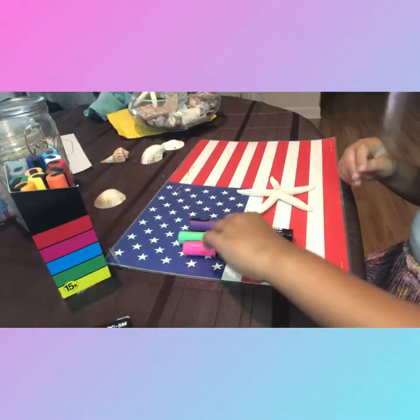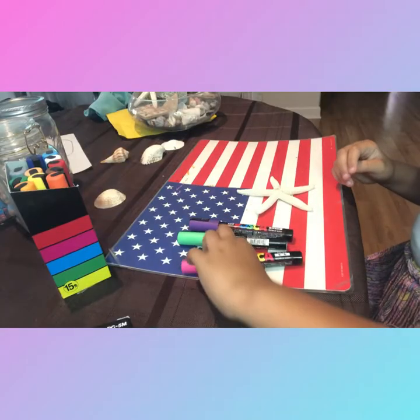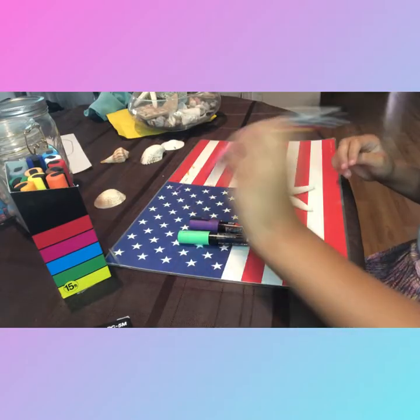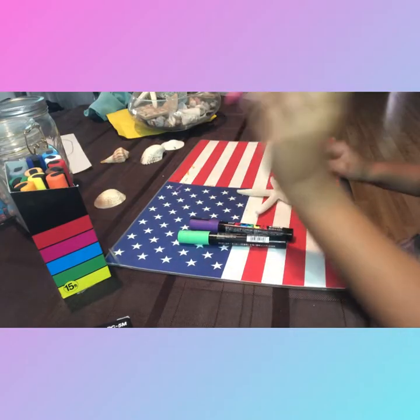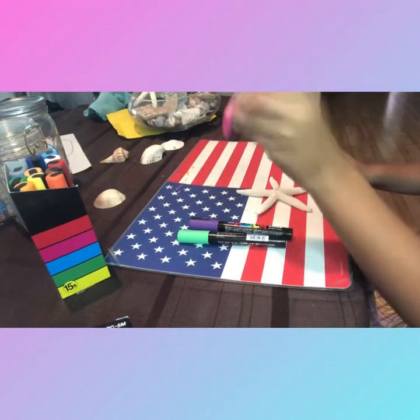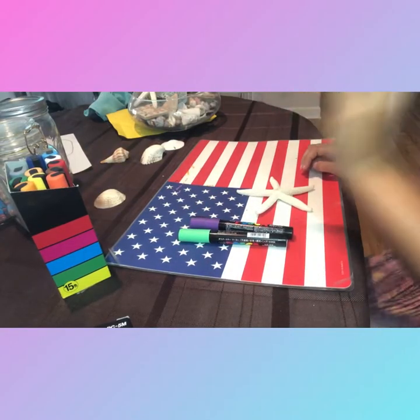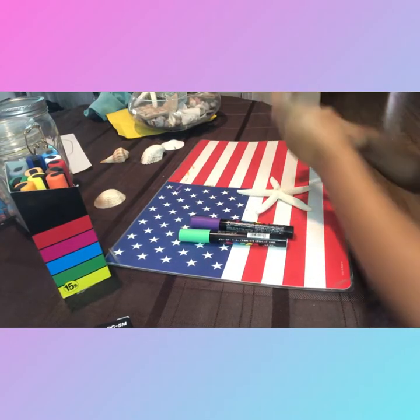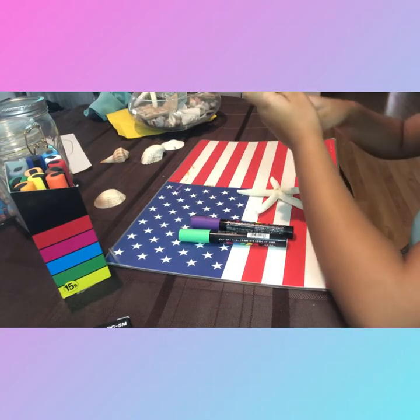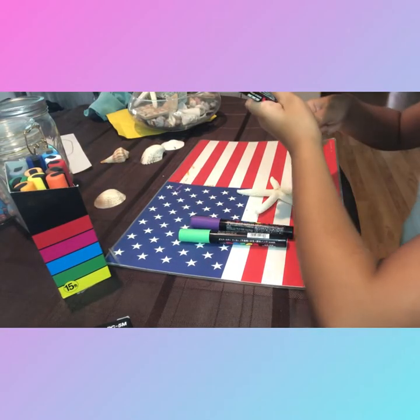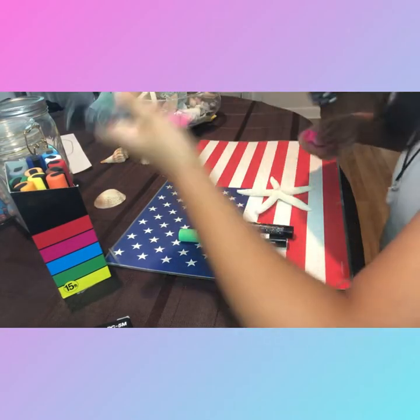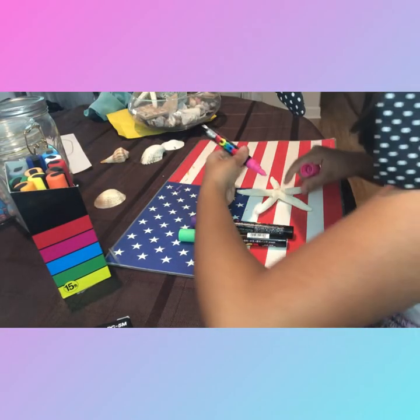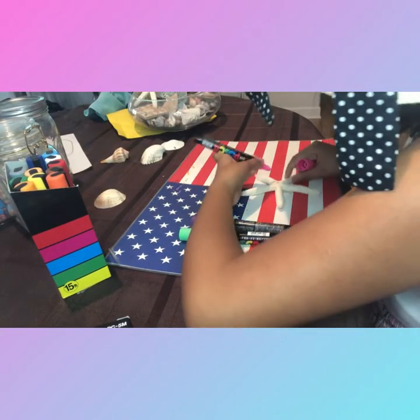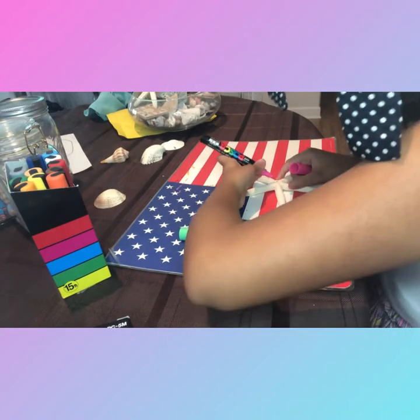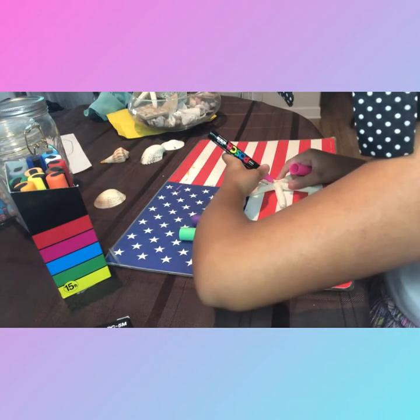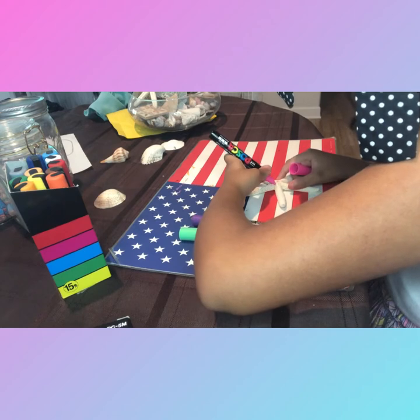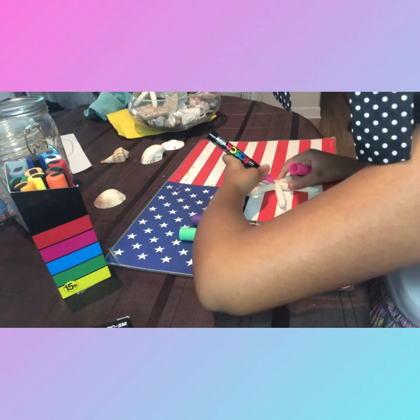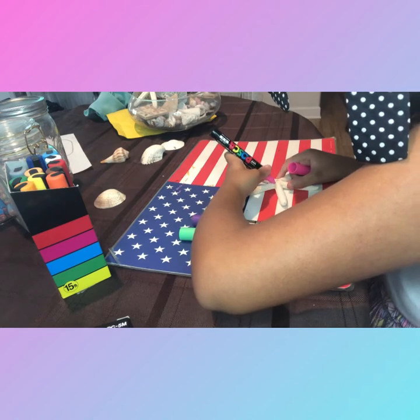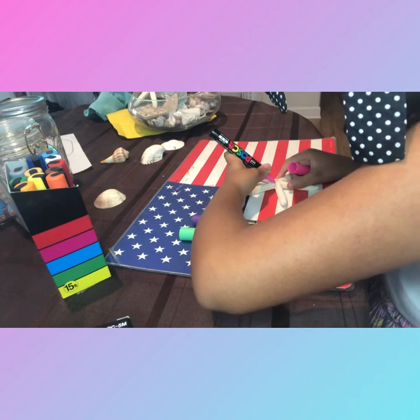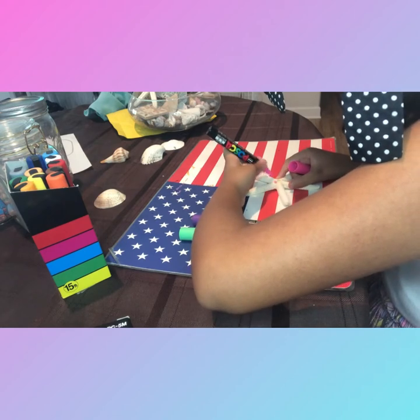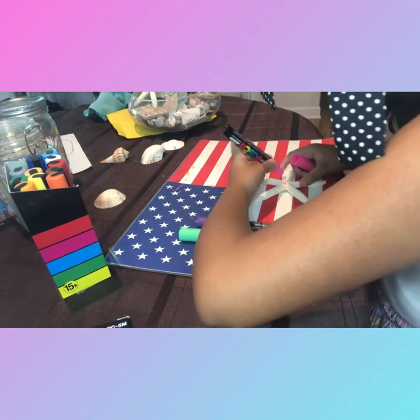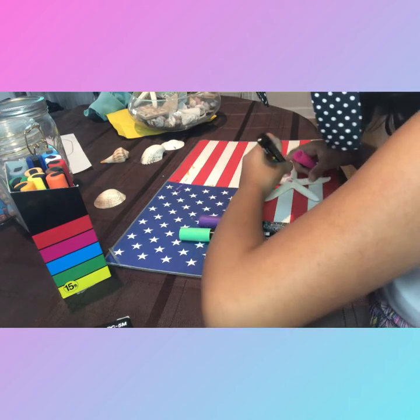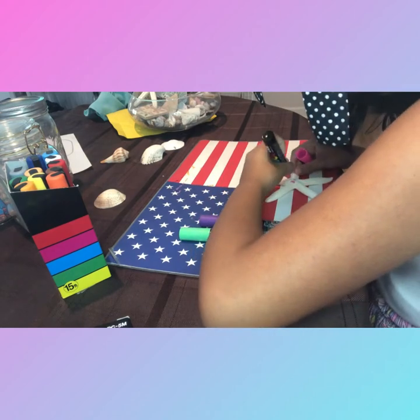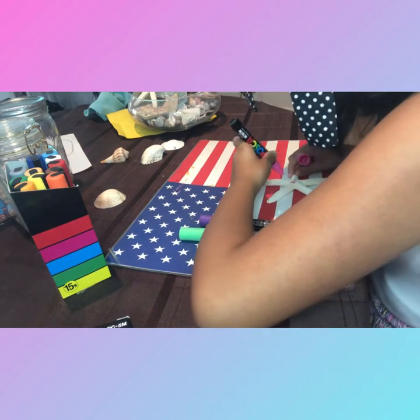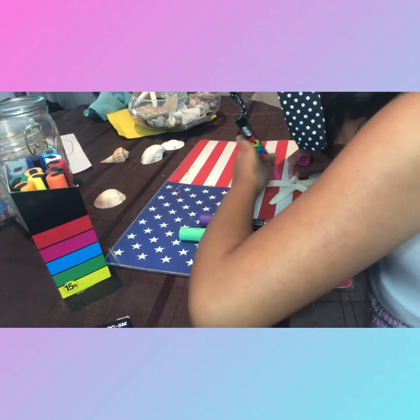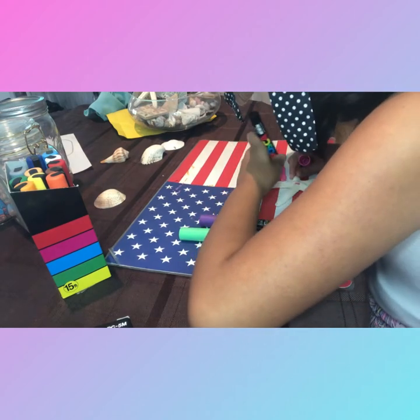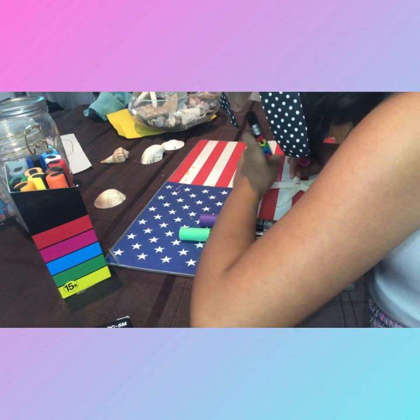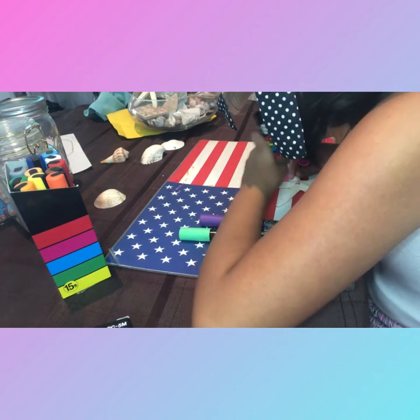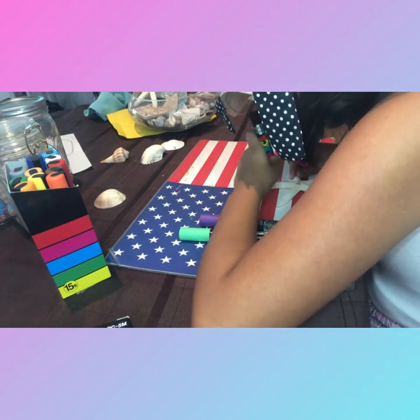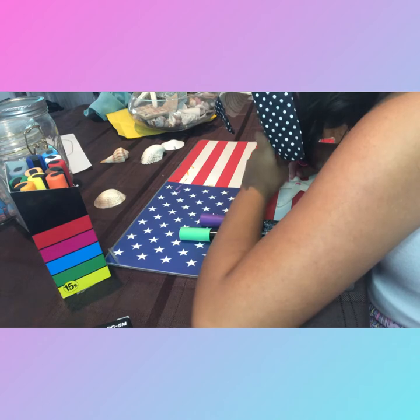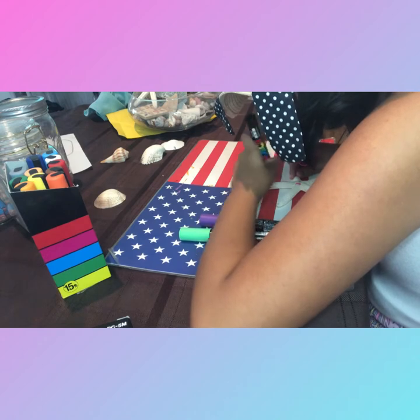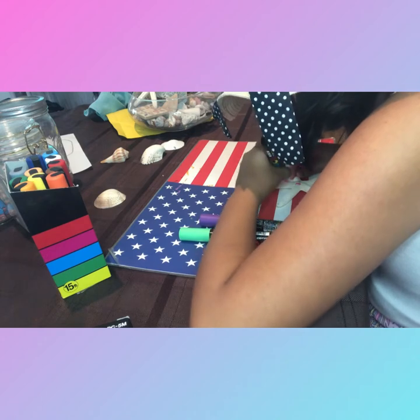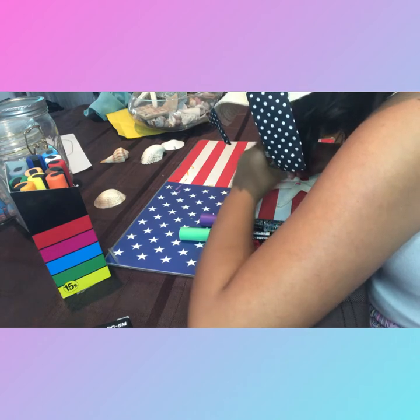So right here I chose green, purple, pink, and a starfish — because you know why? Yes, you guessed it: I'm going to paint Patrick!